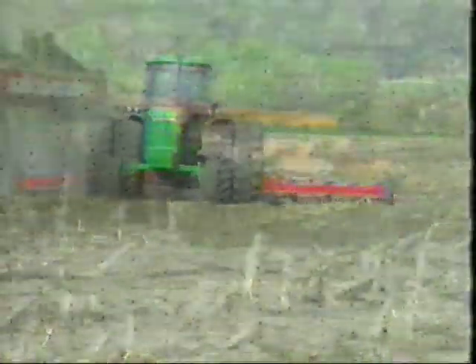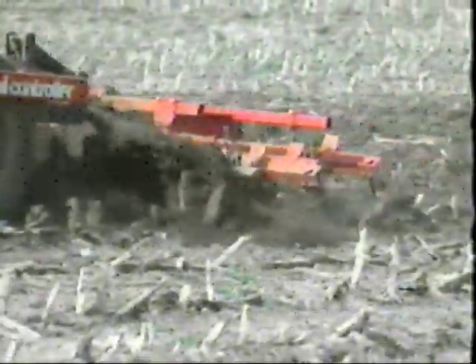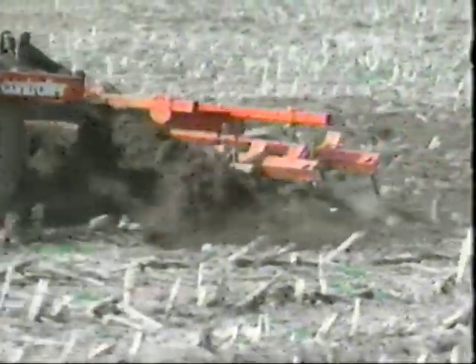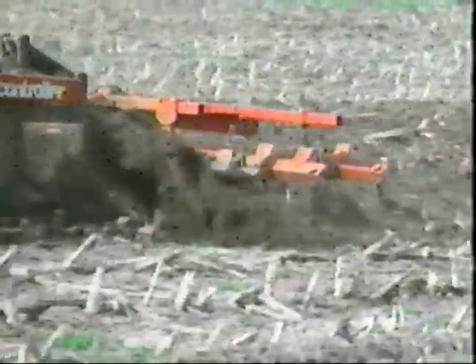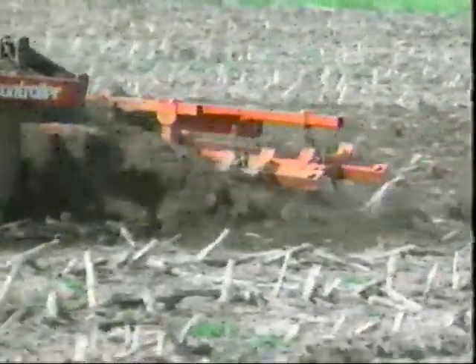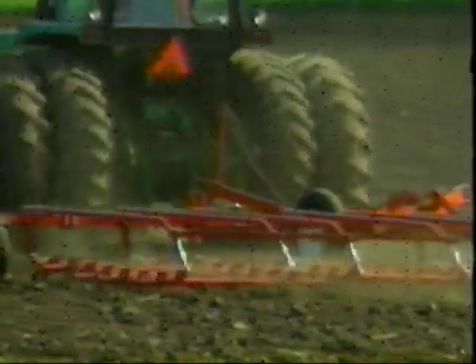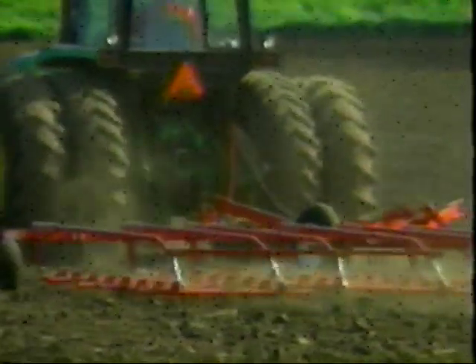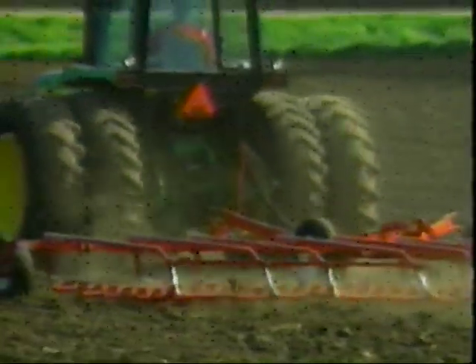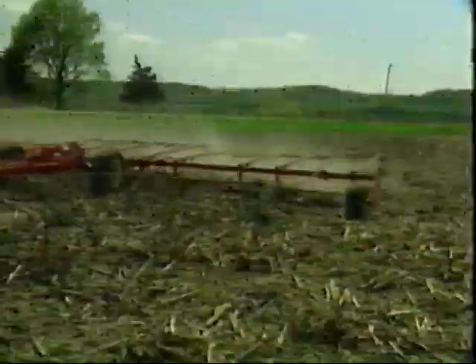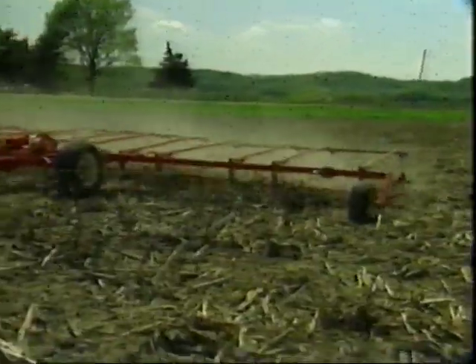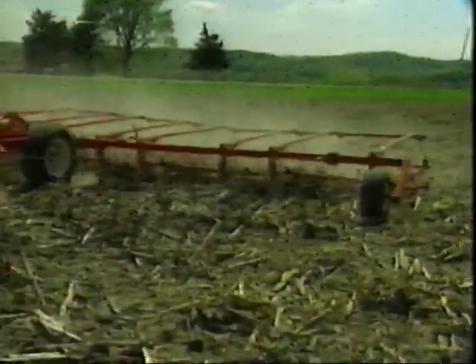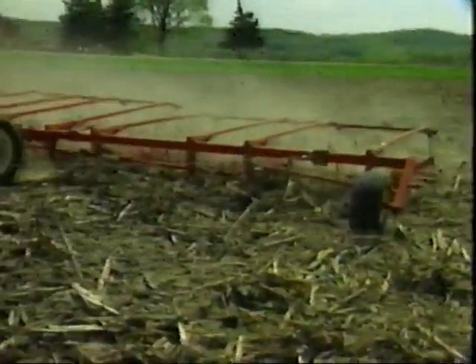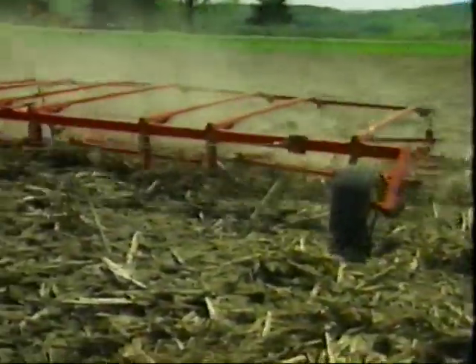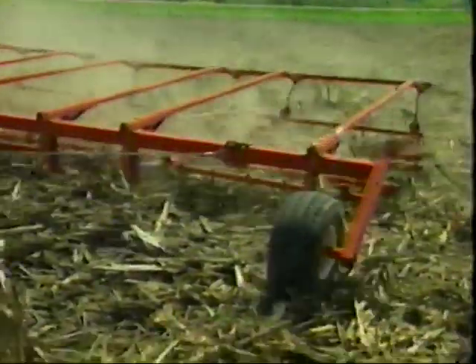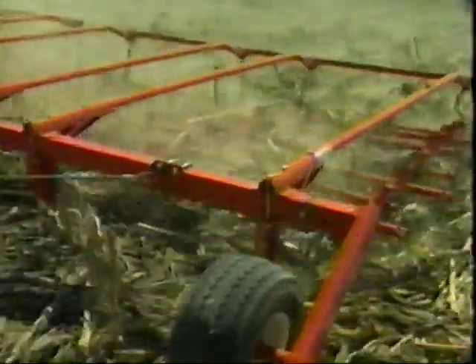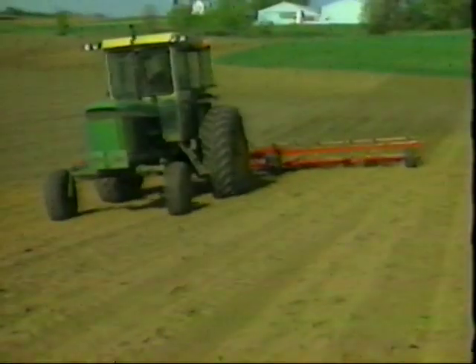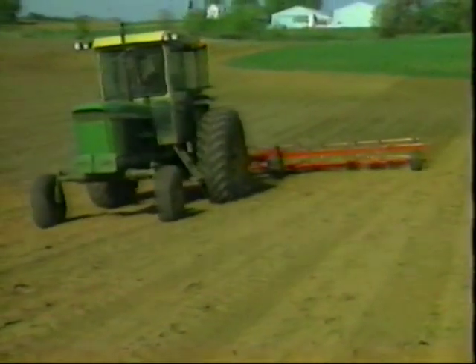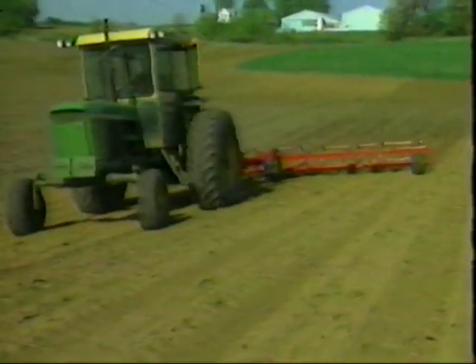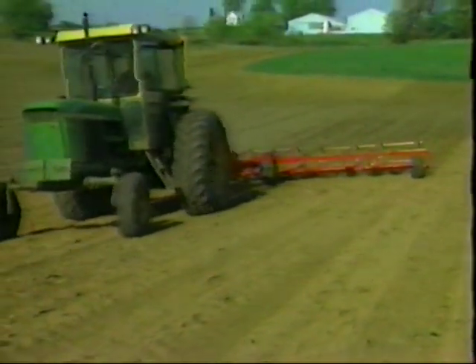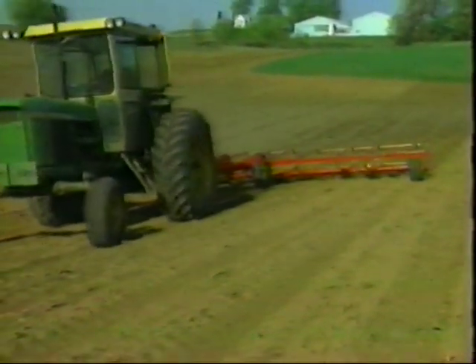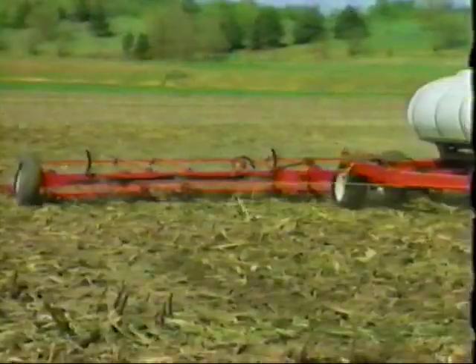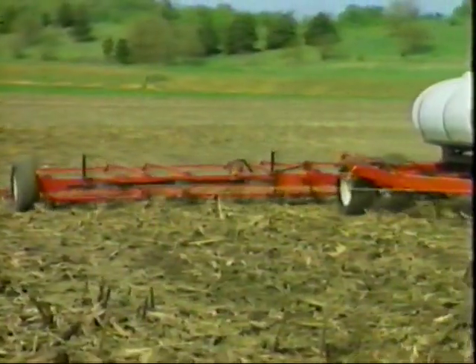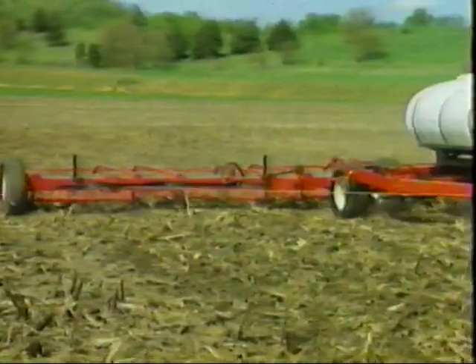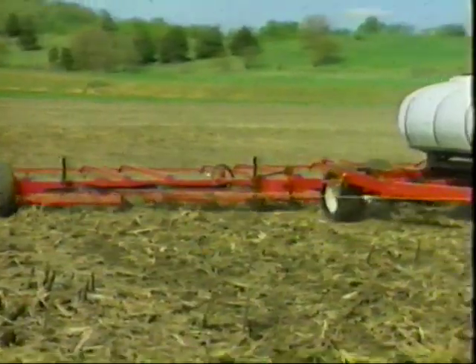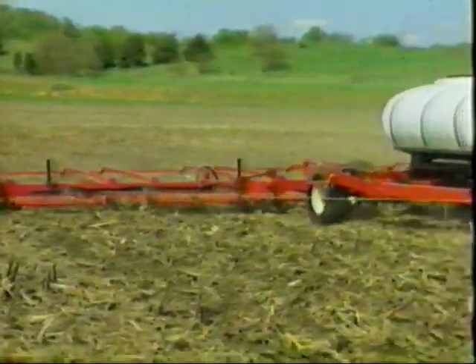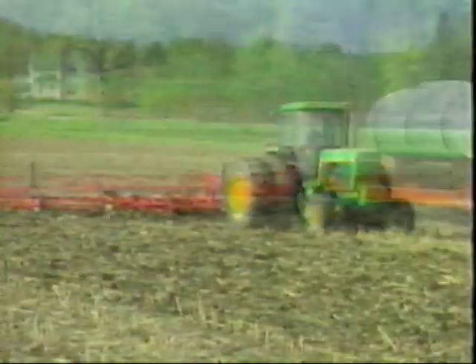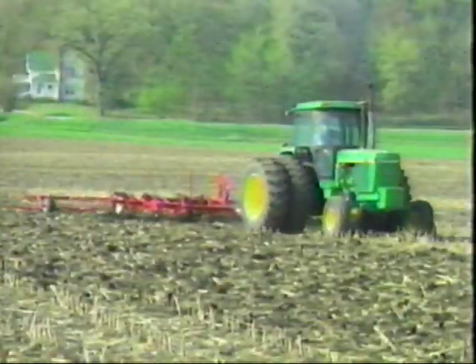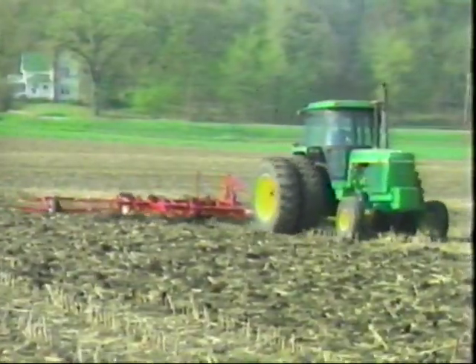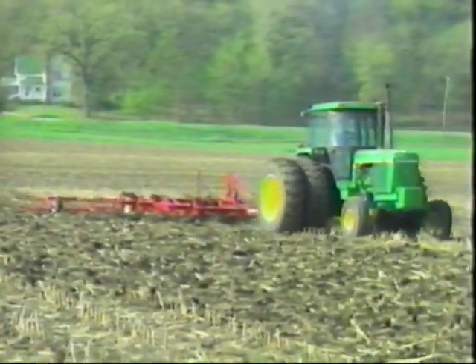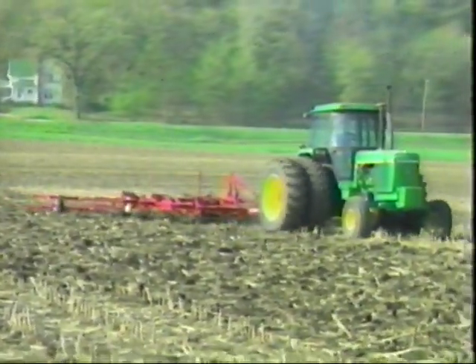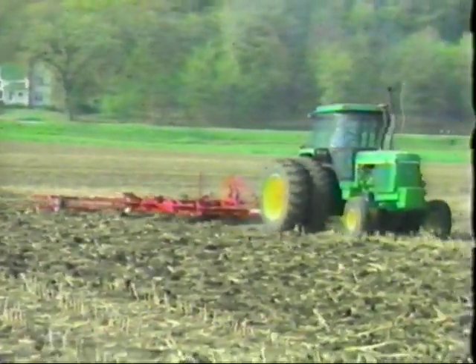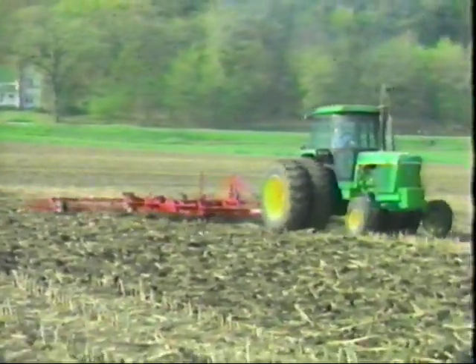For fall field prep, field finishing, low-till, no-till field prep, cultivation of emergent crops, and chemical incorporation, McFarlane Harrows are the total tillage tools.